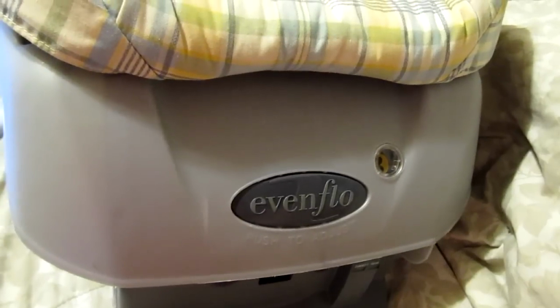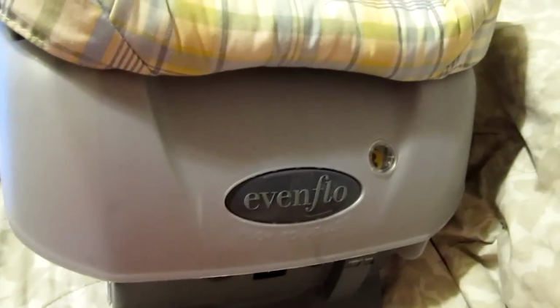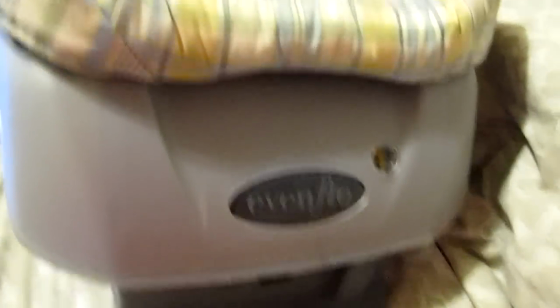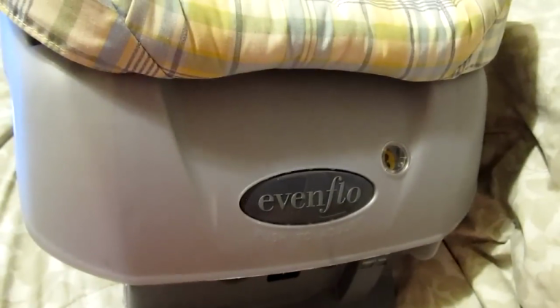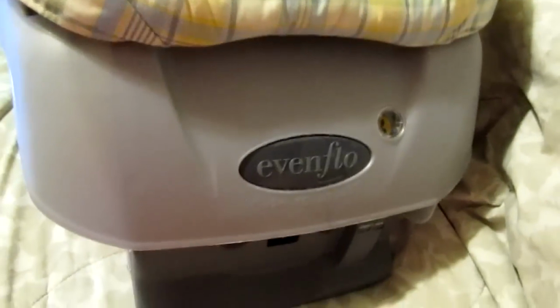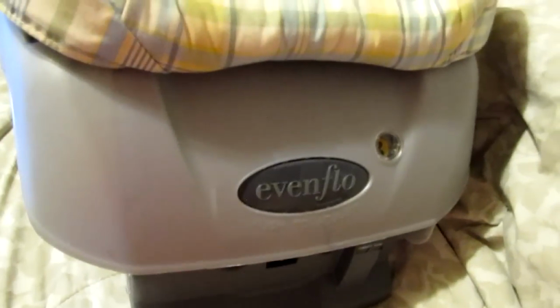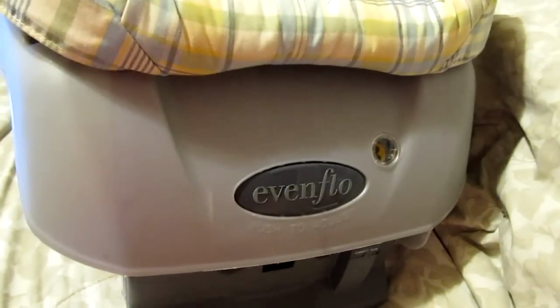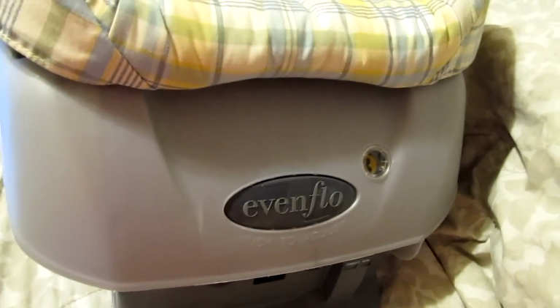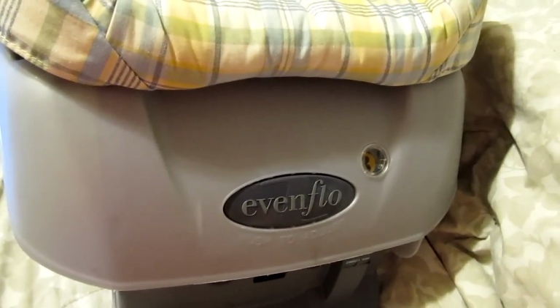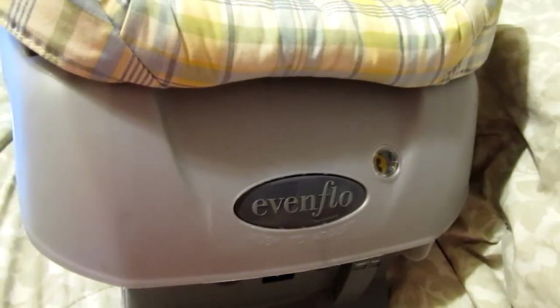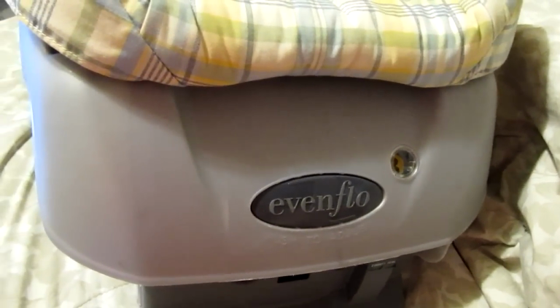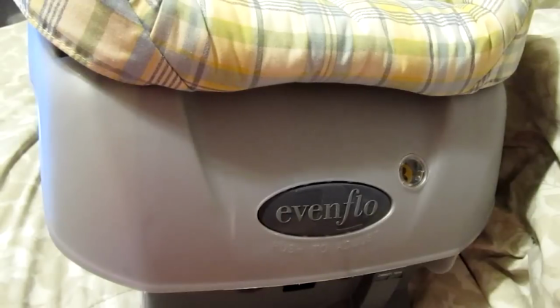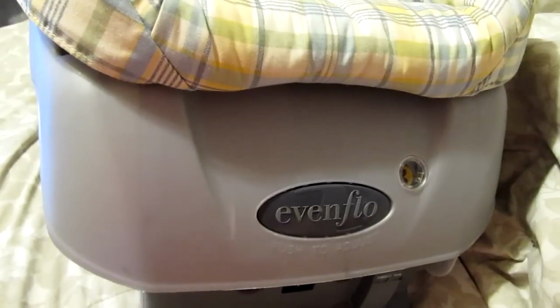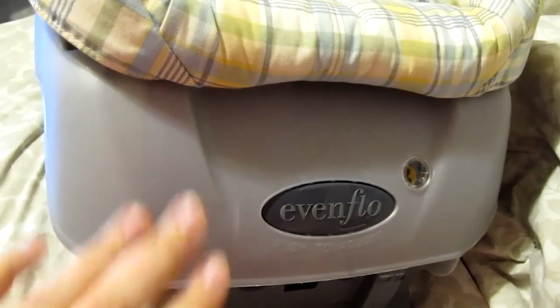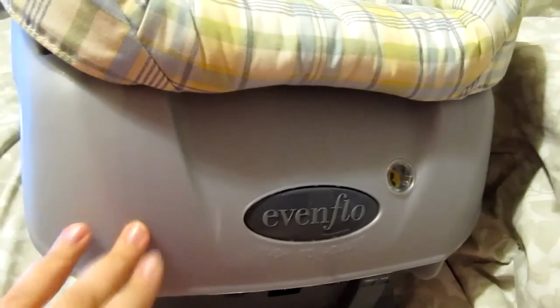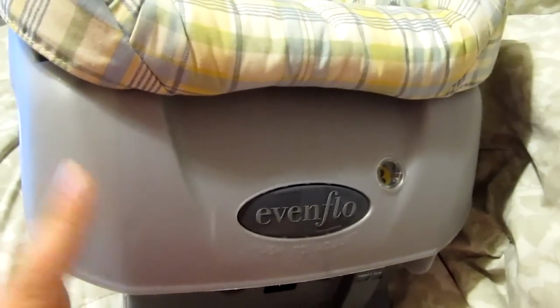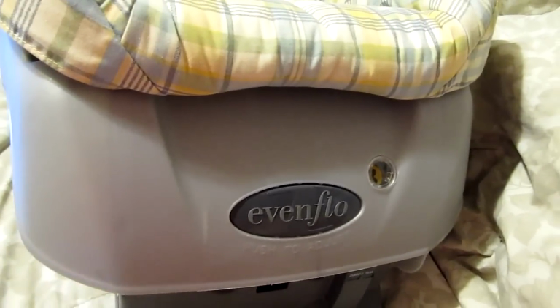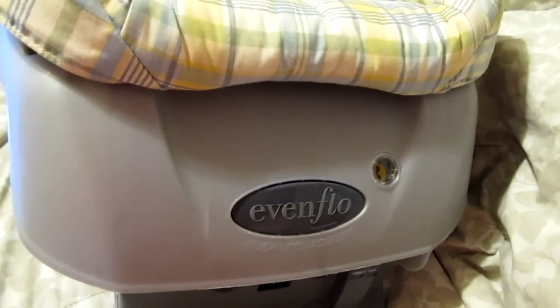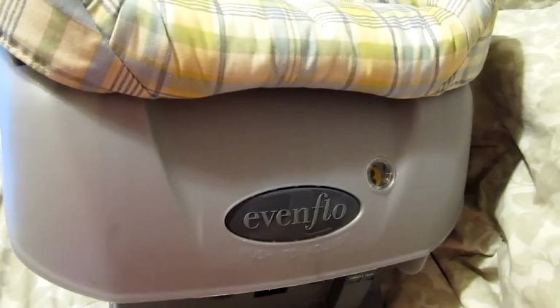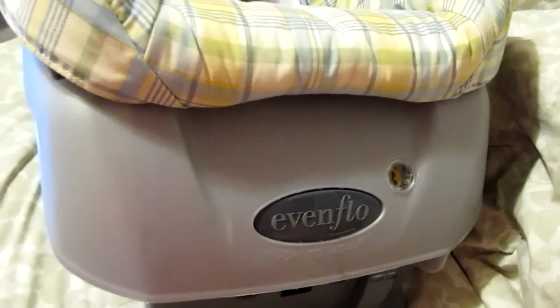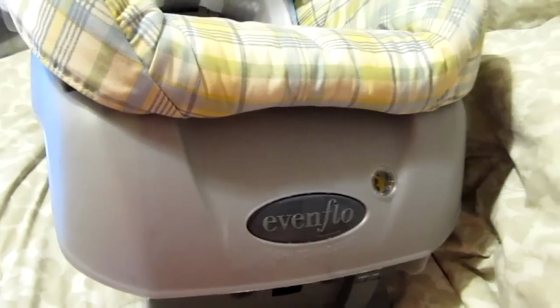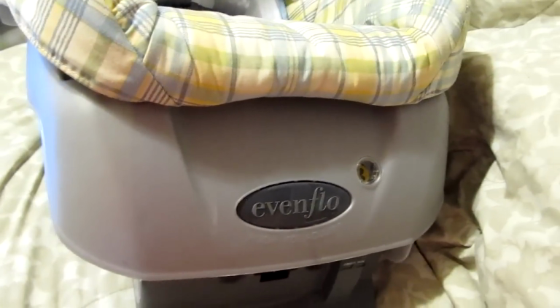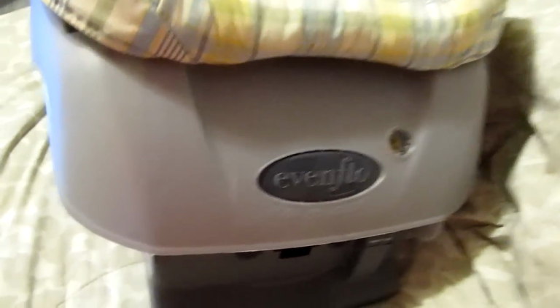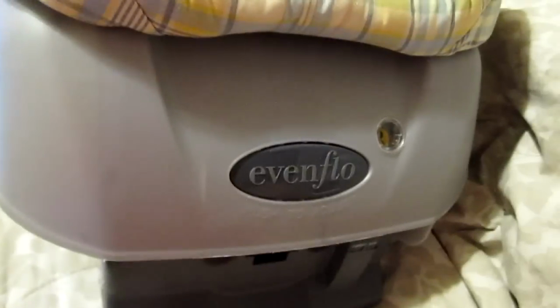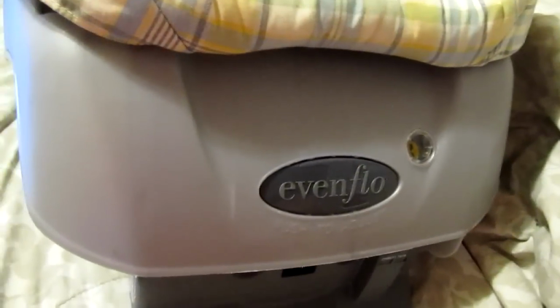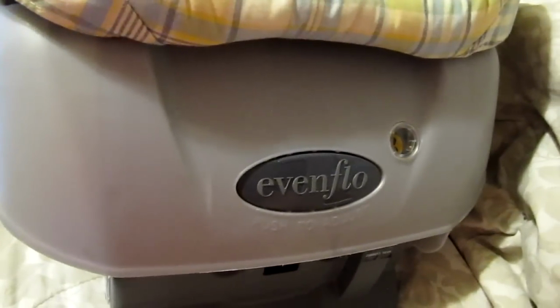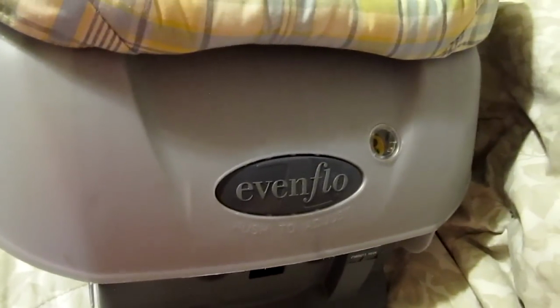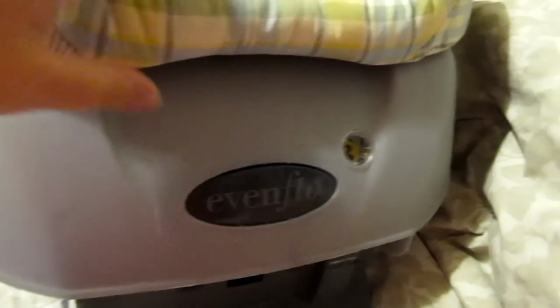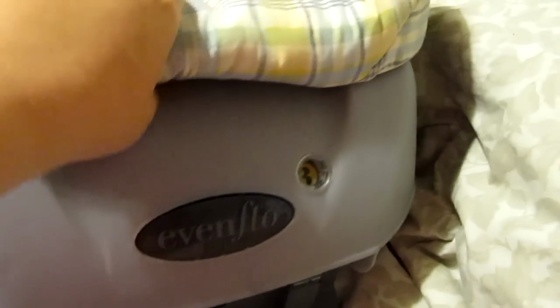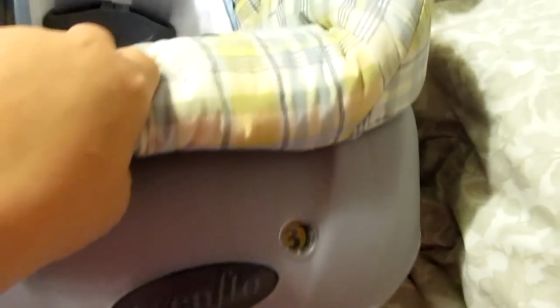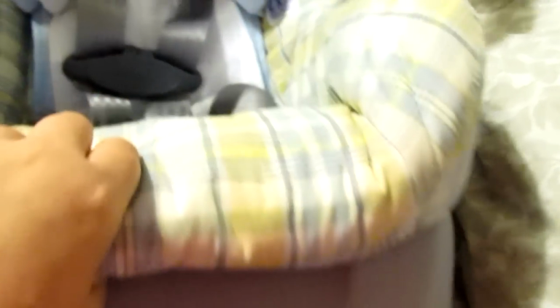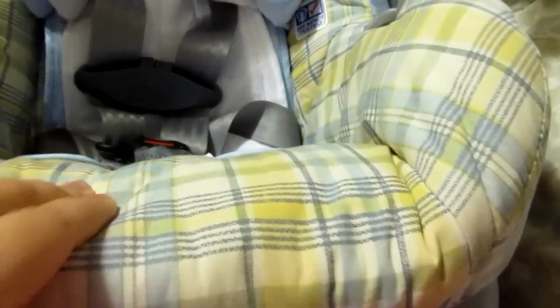Hey guys, She Loves Horses here. Wanted to do a quick little update video. I got this Evenflo car seat — I've never had an Evenflo car seat before. All my other car seats were Graco. But this was free. I found it on Craigslist and I went and picked it up a couple days ago.